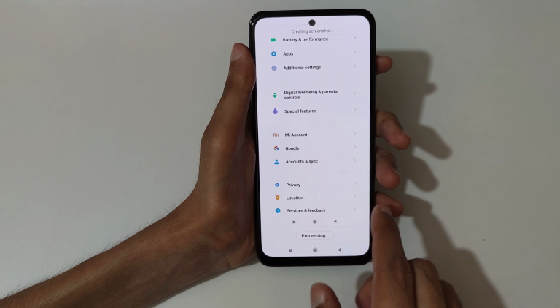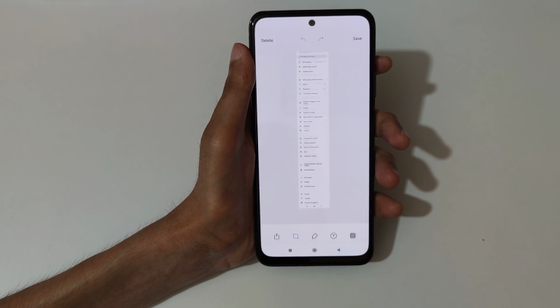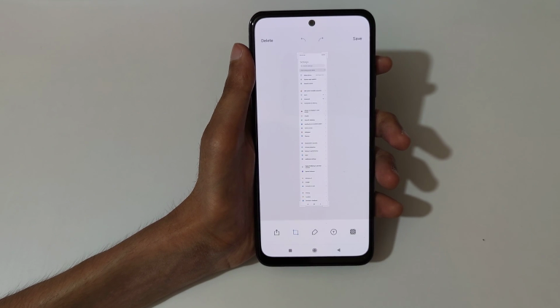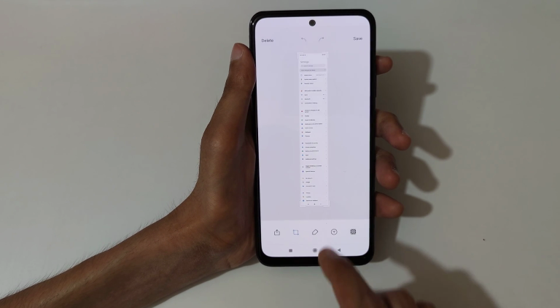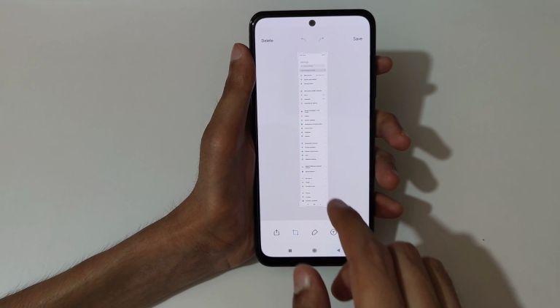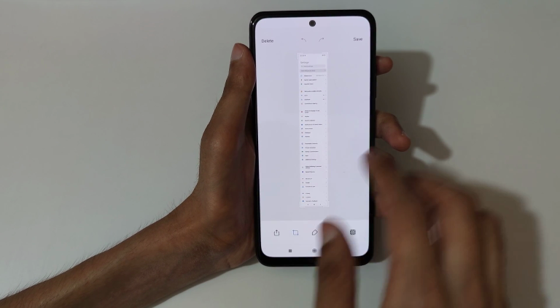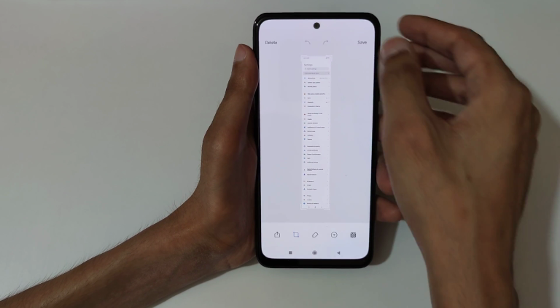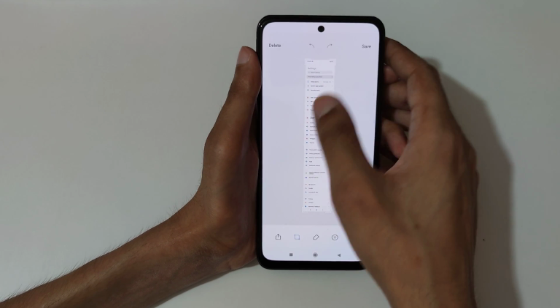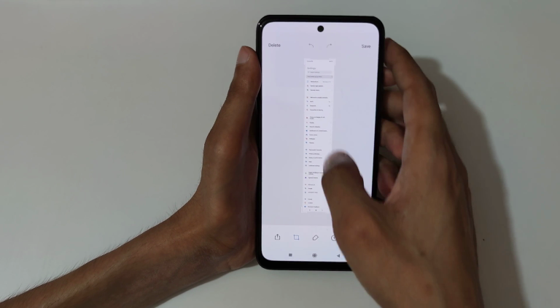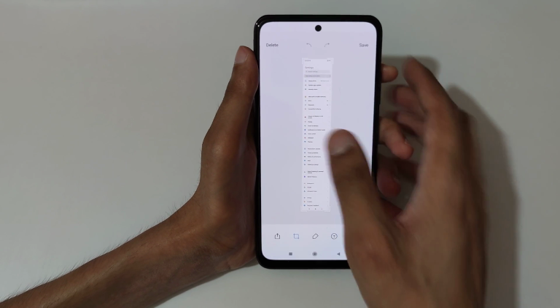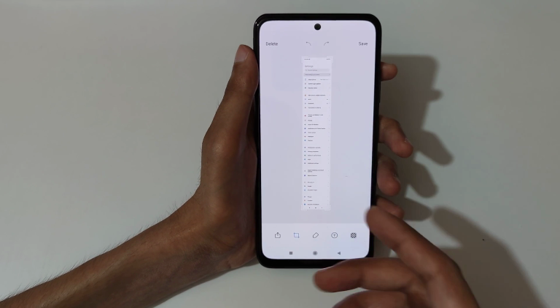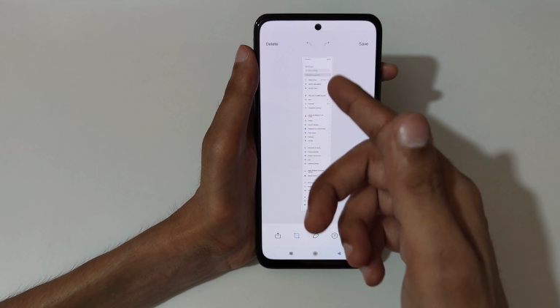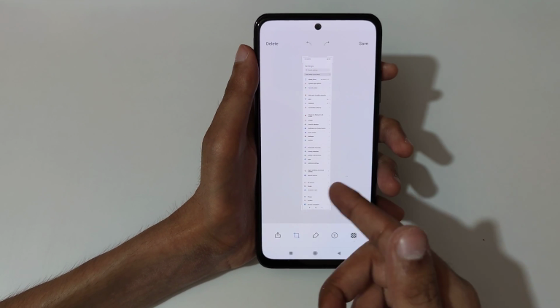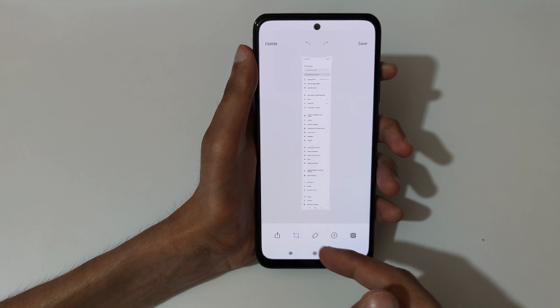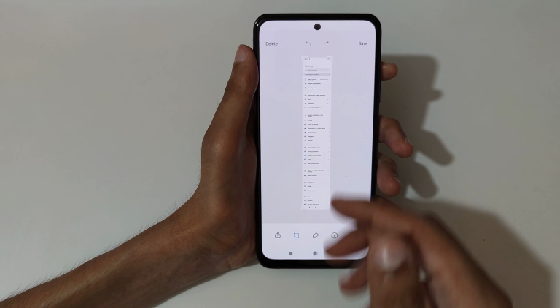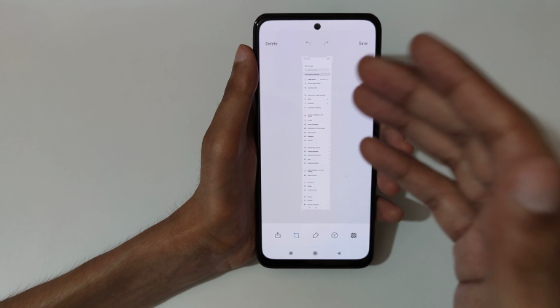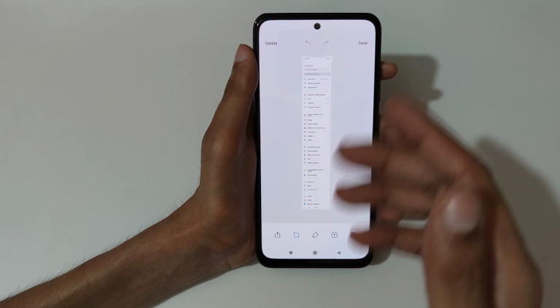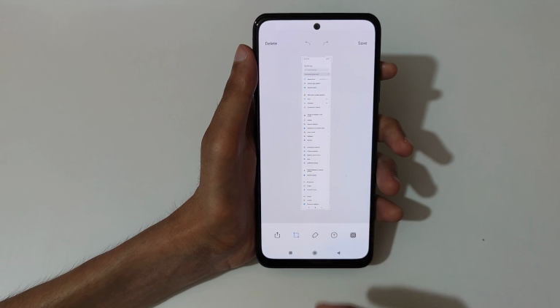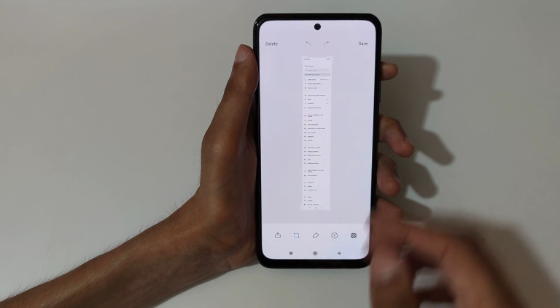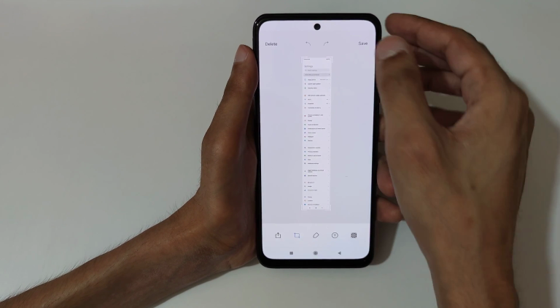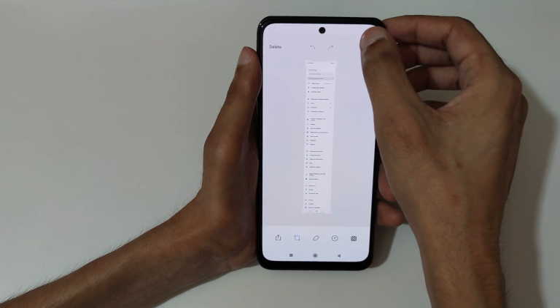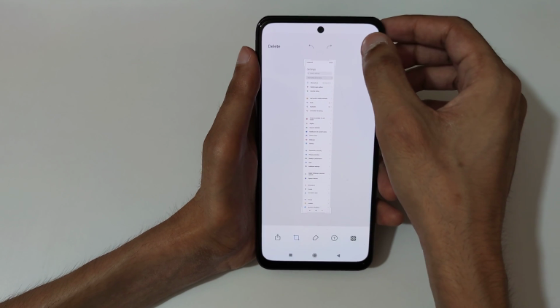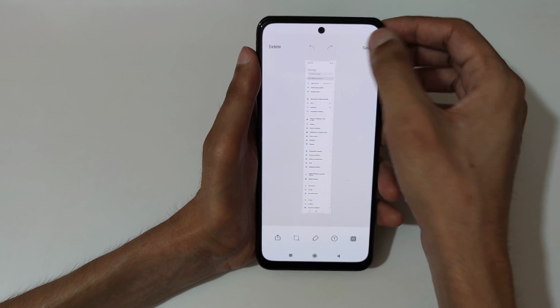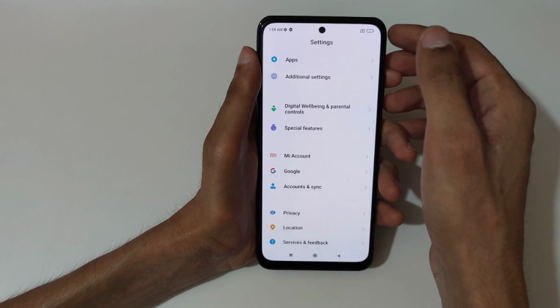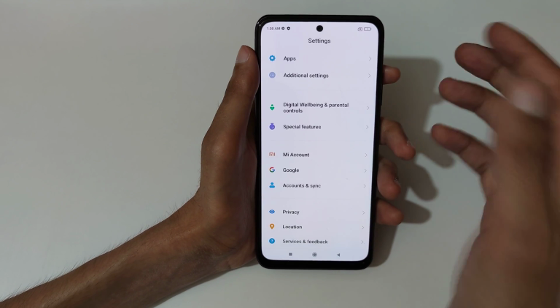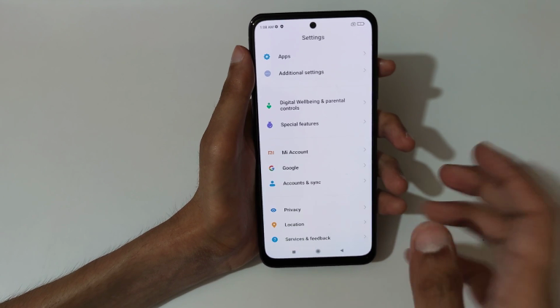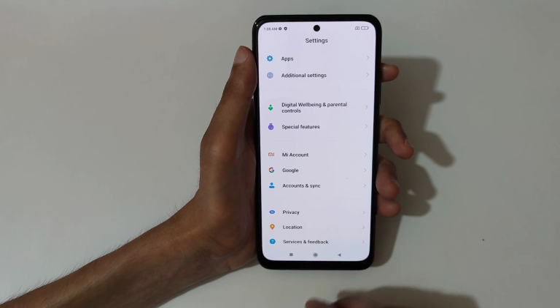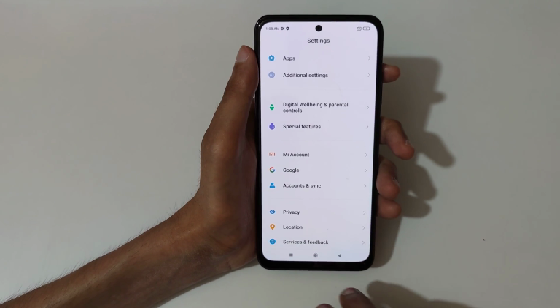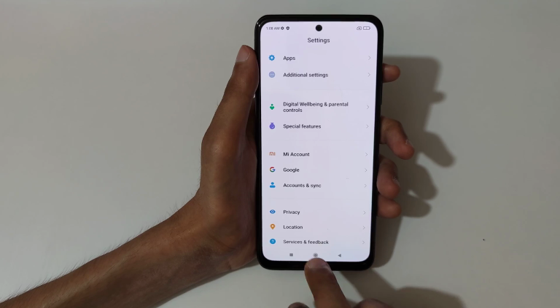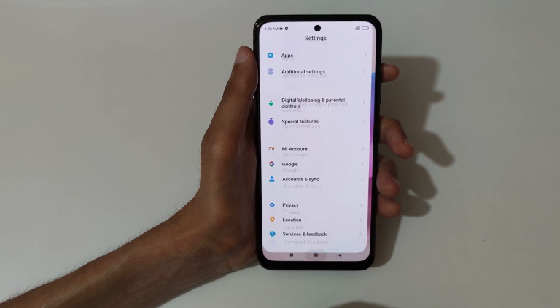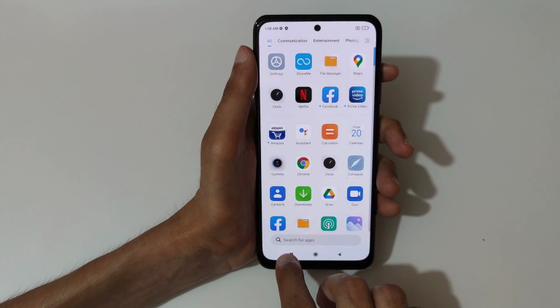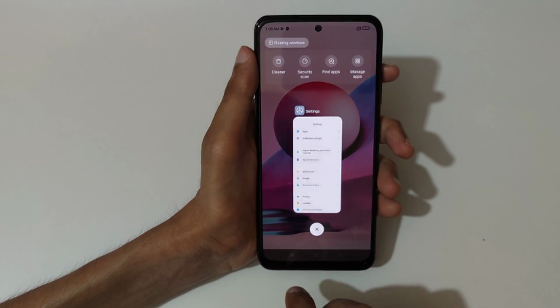You can see it is now at the bottom of the picture — this is the scrollable screenshot on the Redmi Note 10s smartphone. Now tap here to save it. This is the method to take a screenshot in a Redmi Note 10s smartphone easily.